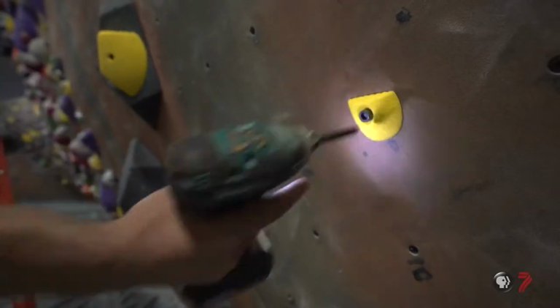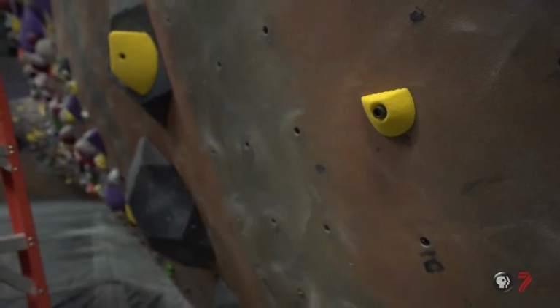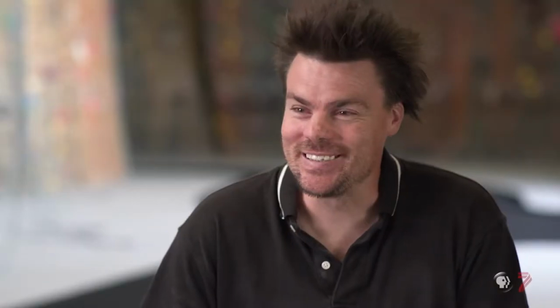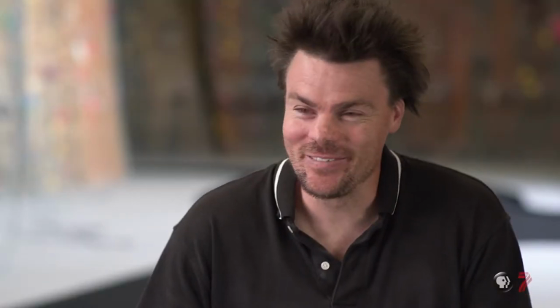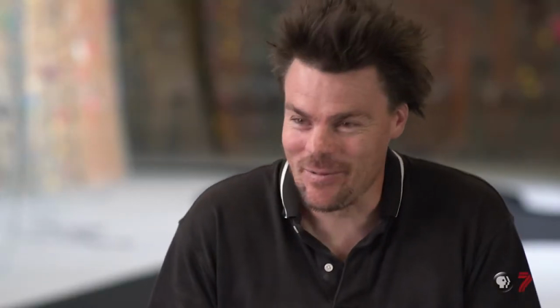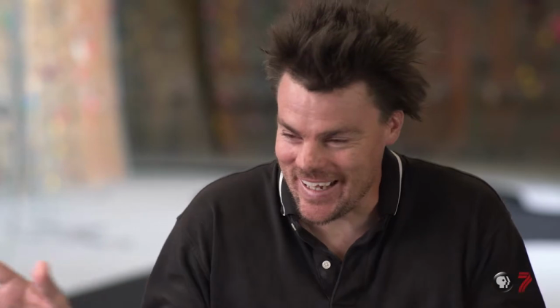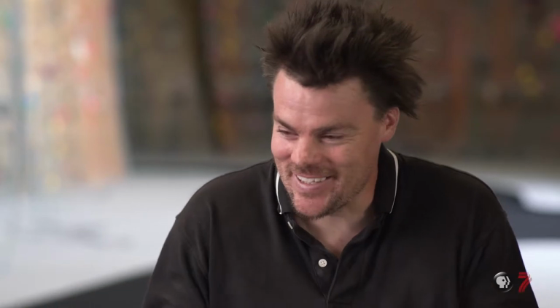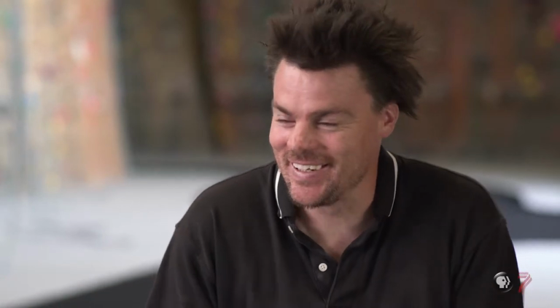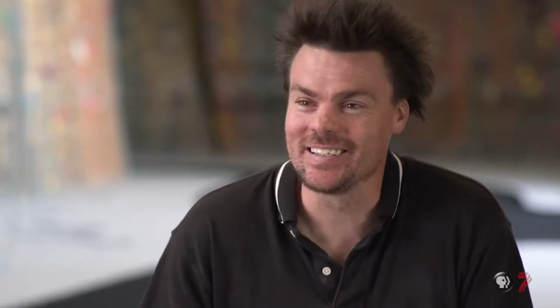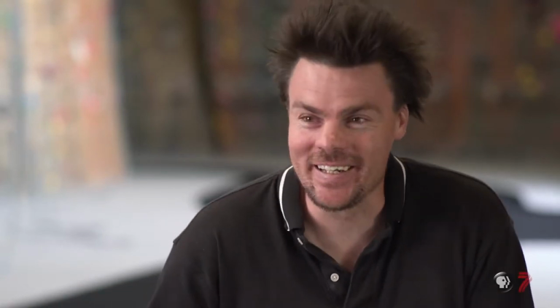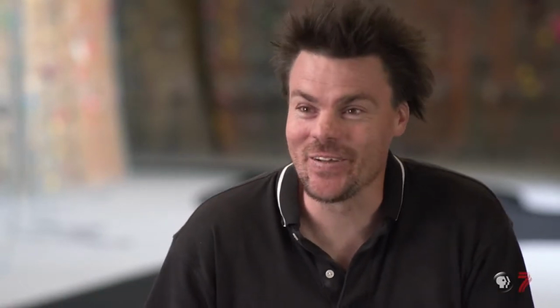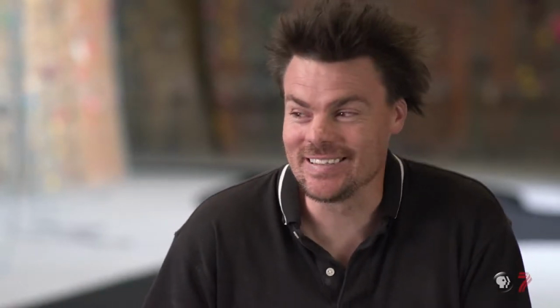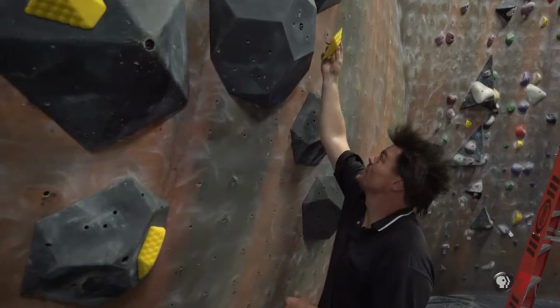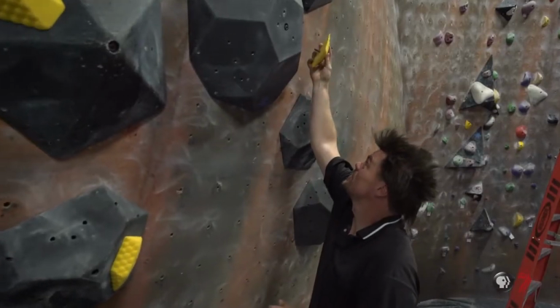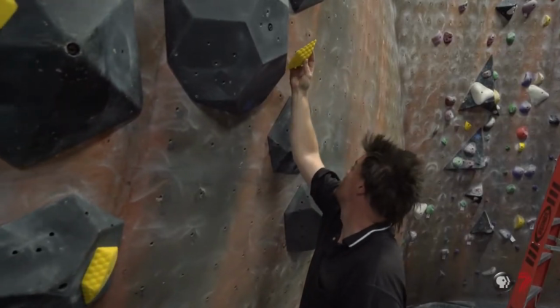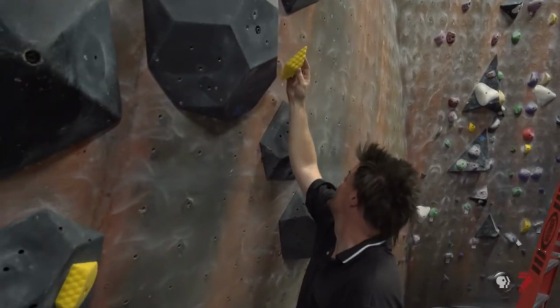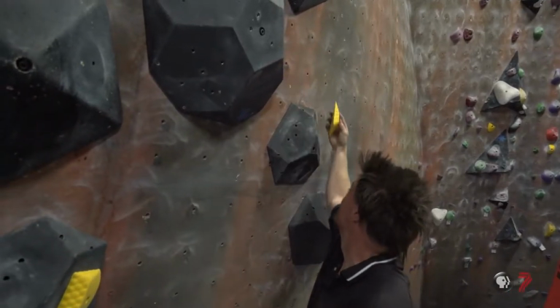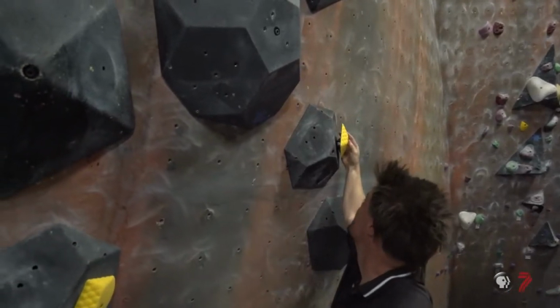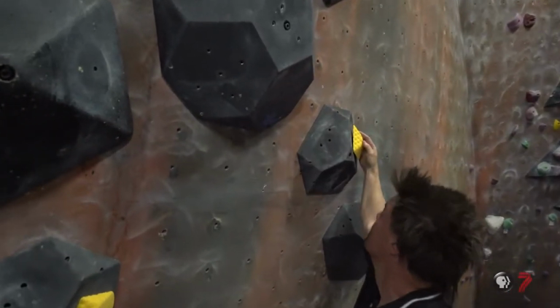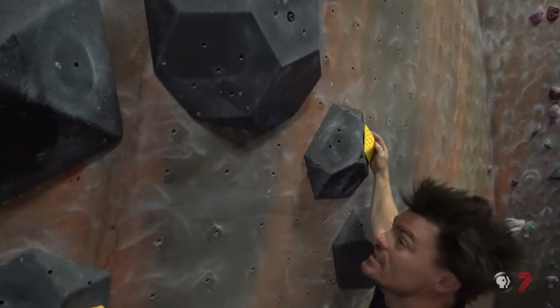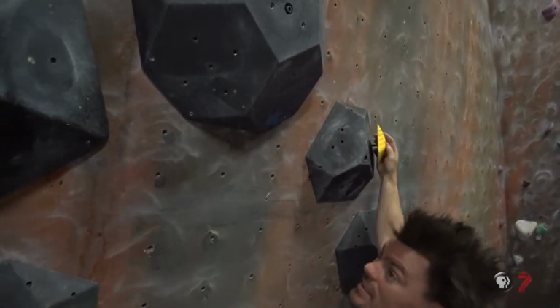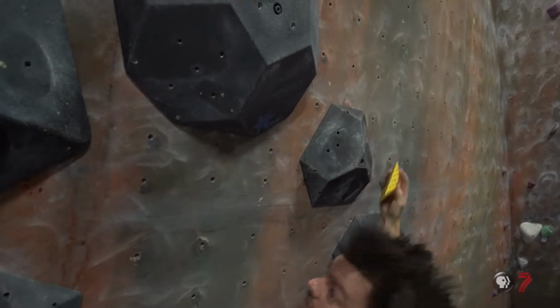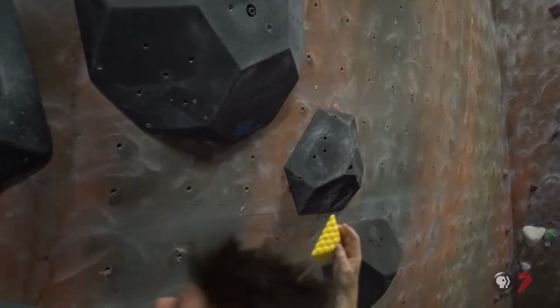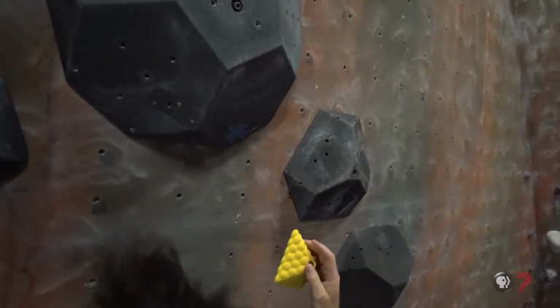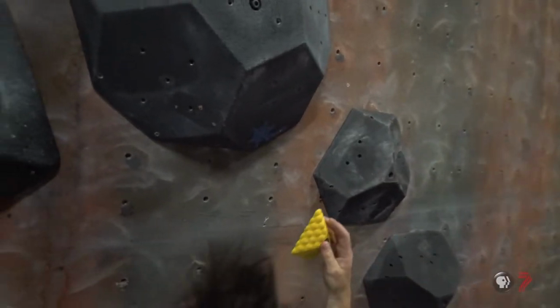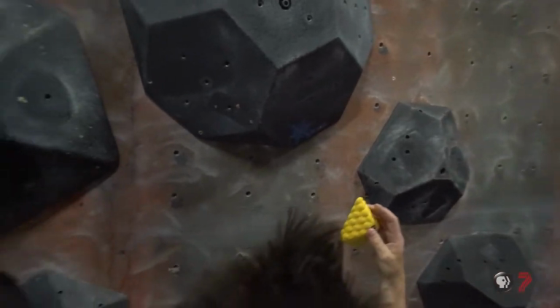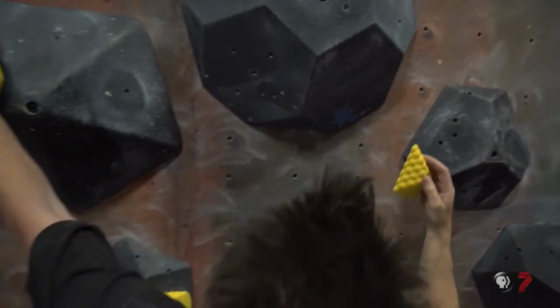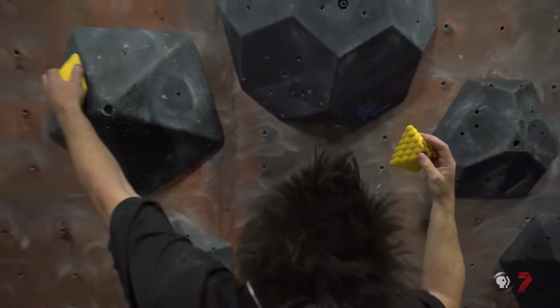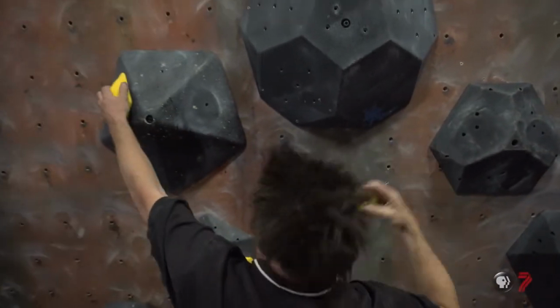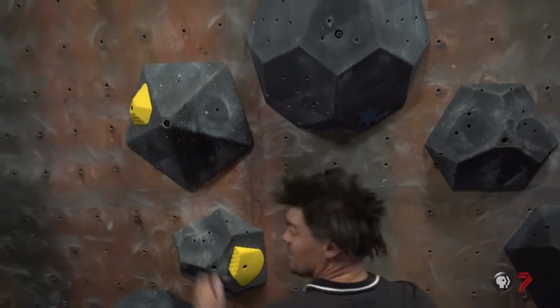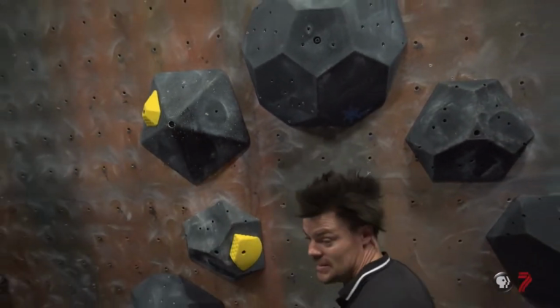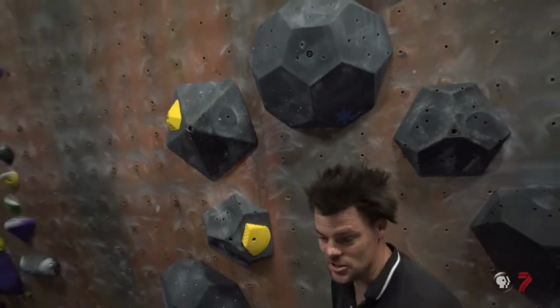Some artists, when they have a blank canvas, they're excited — they can see all these different things. And route setting is the same way. When you look at a blank wall, you can start seeing lines.